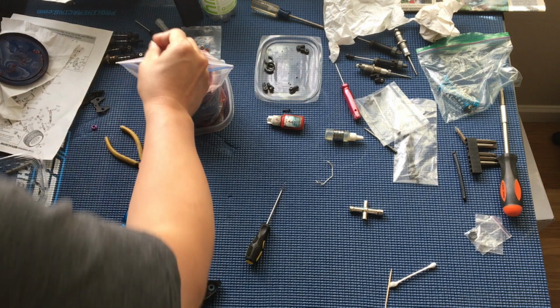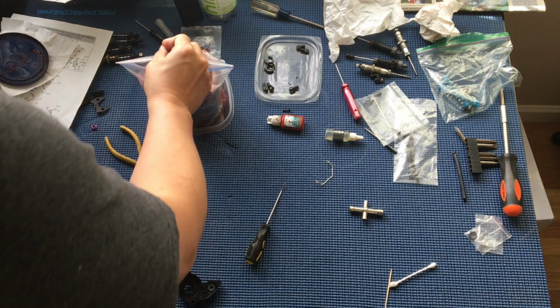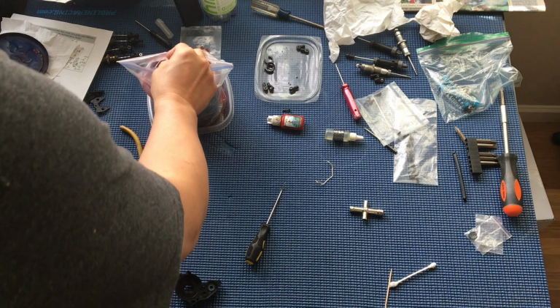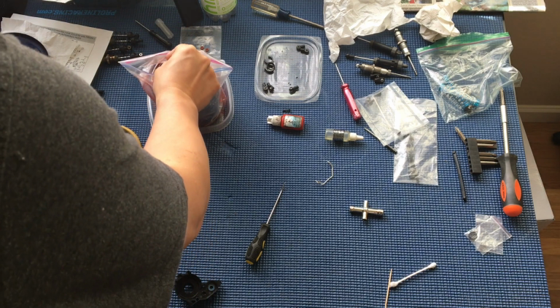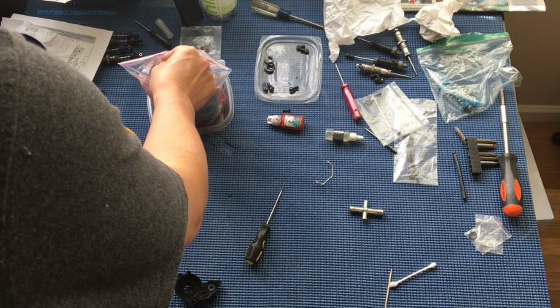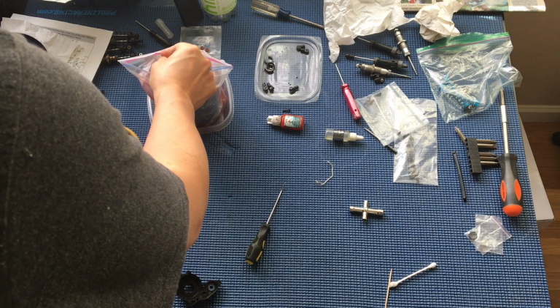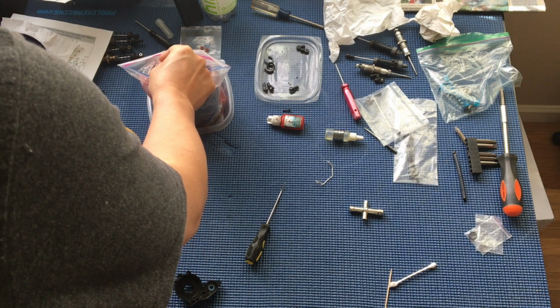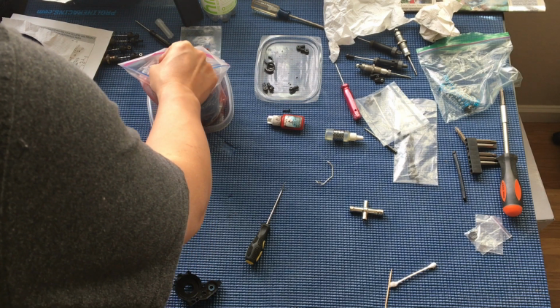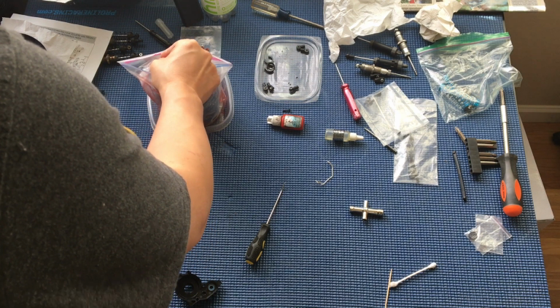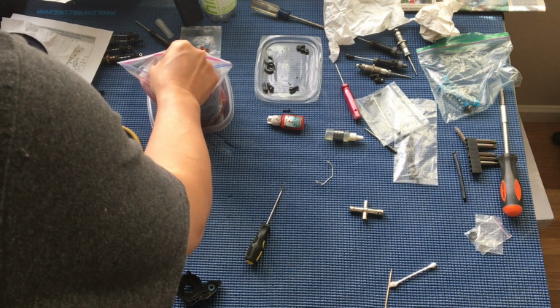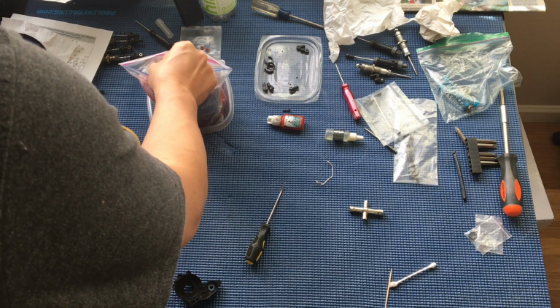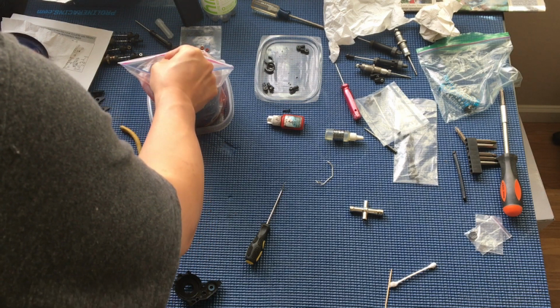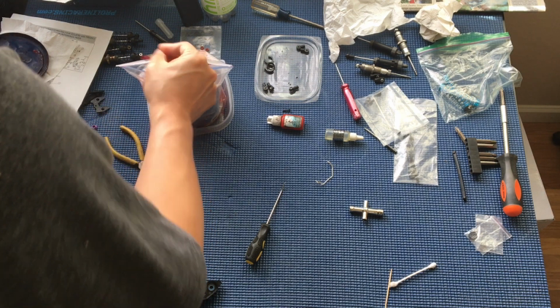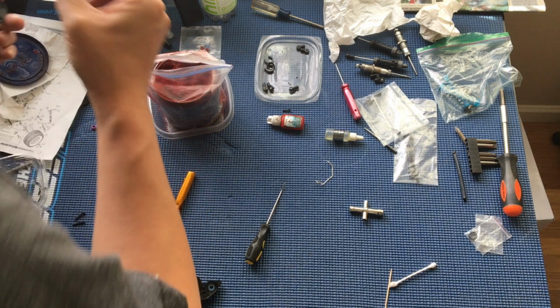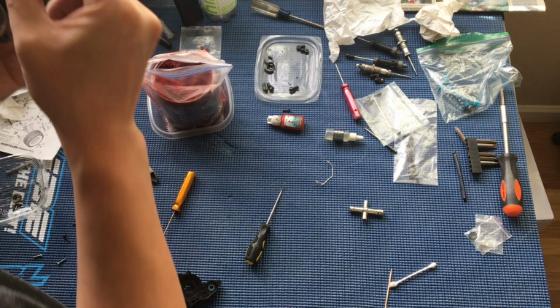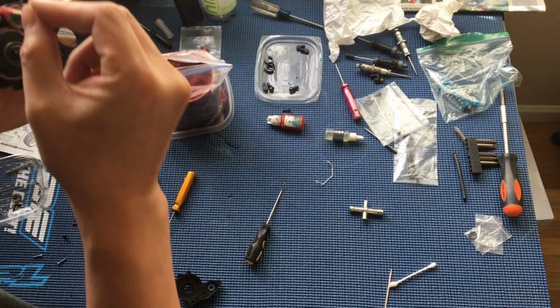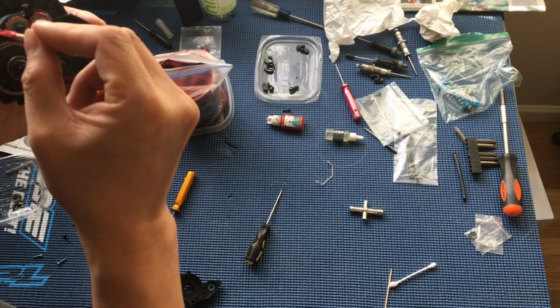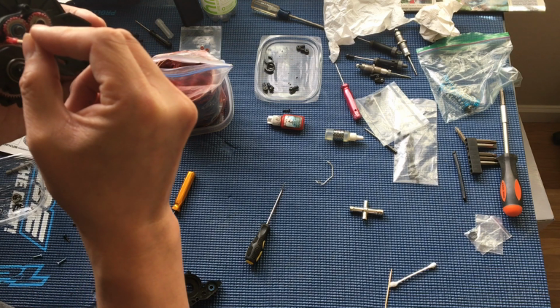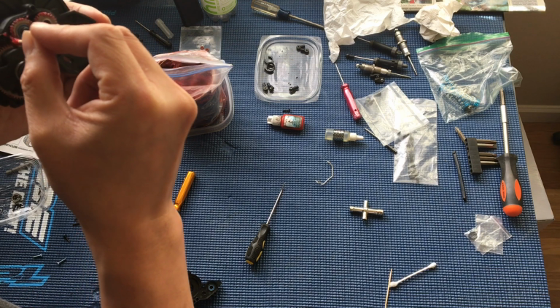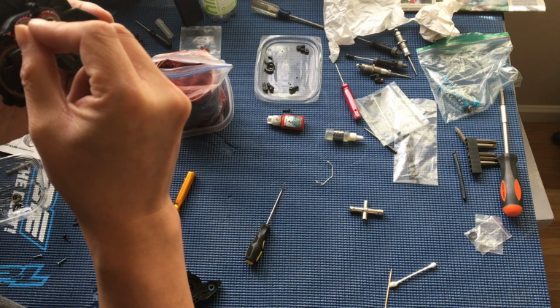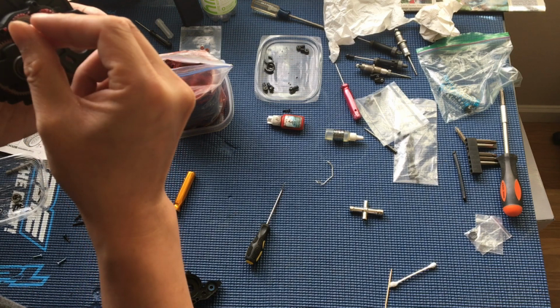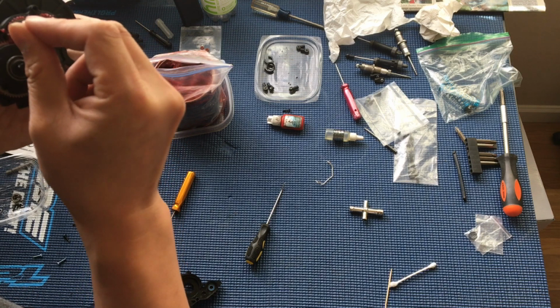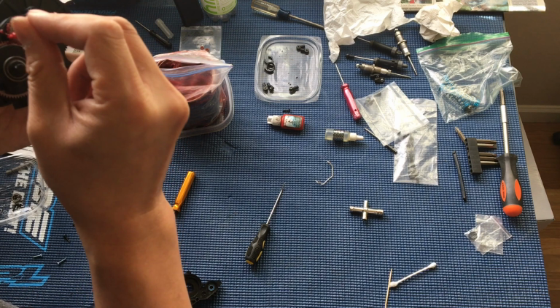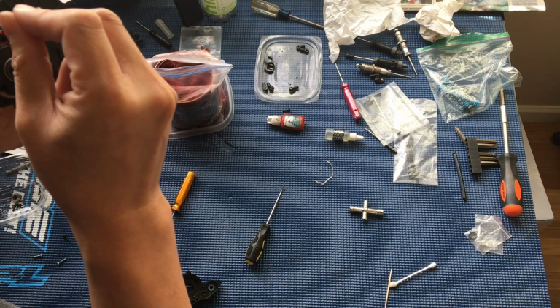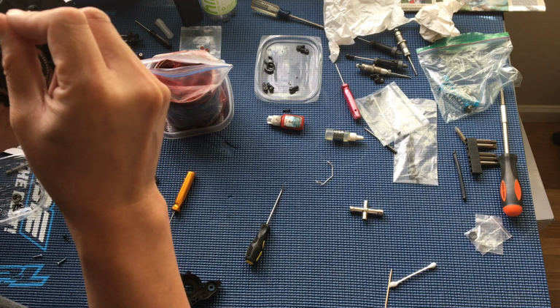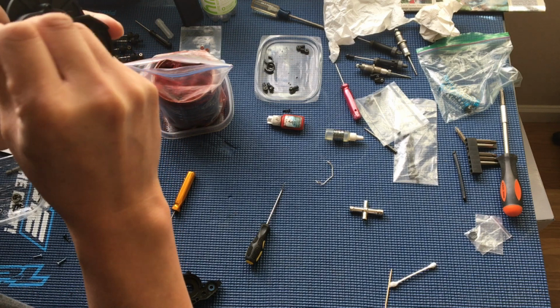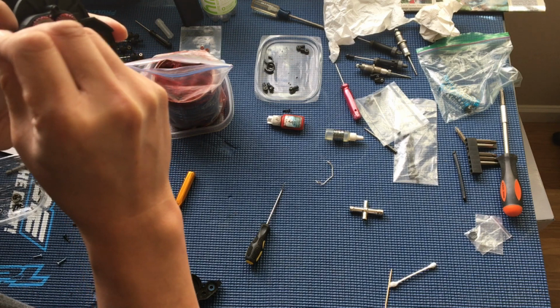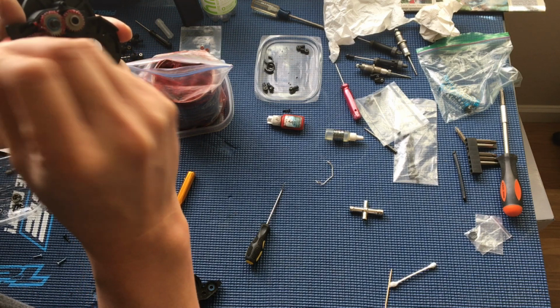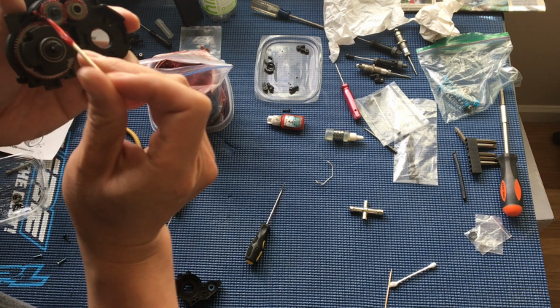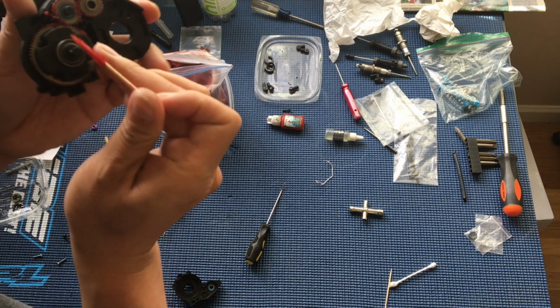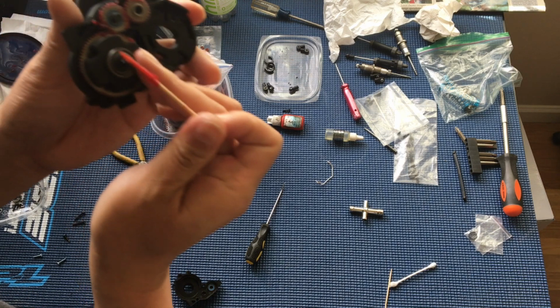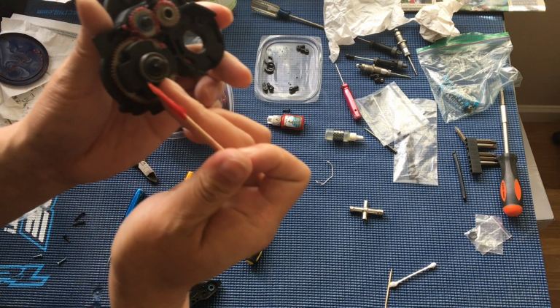Just gonna do a little more and we'll go ahead and close up this gearbox.